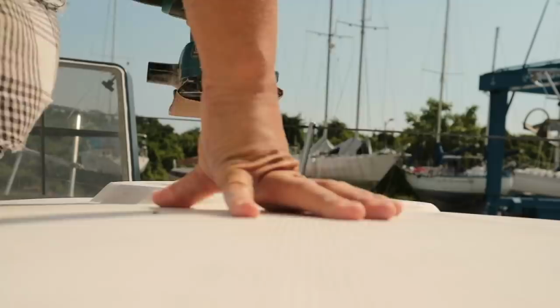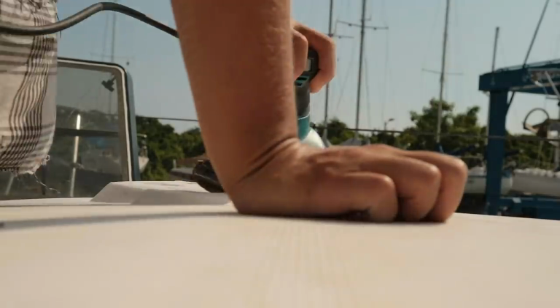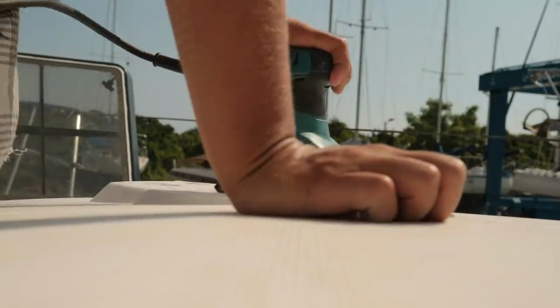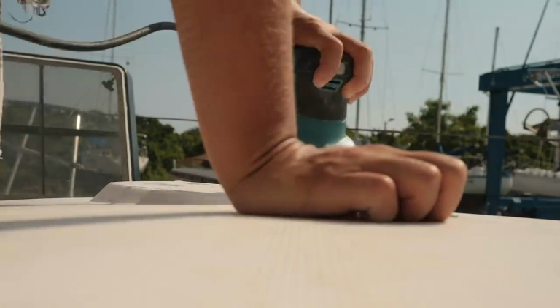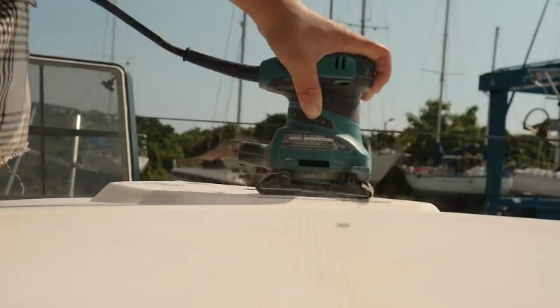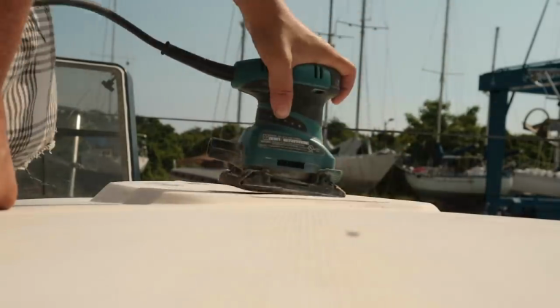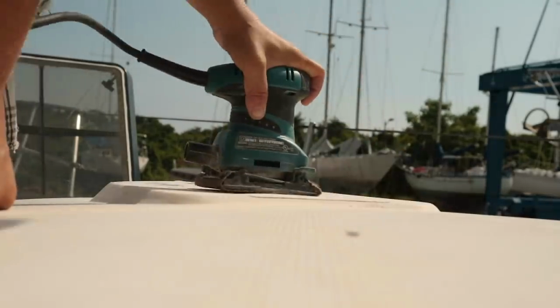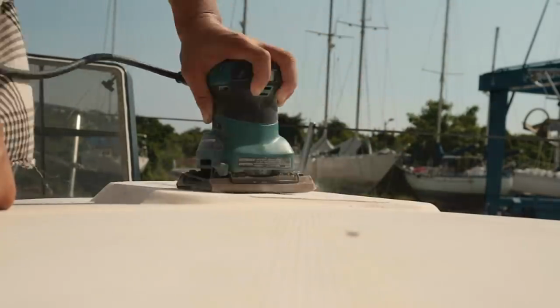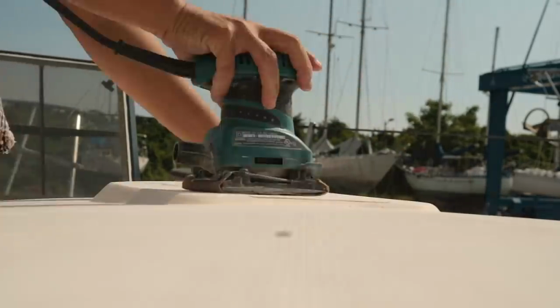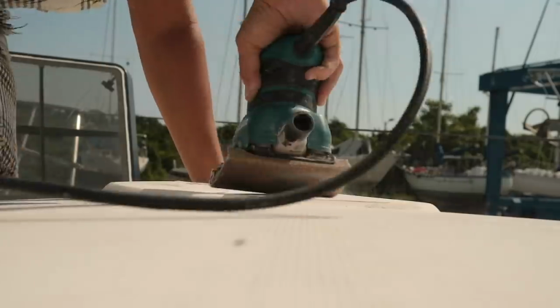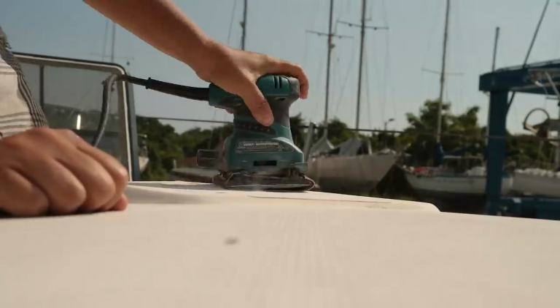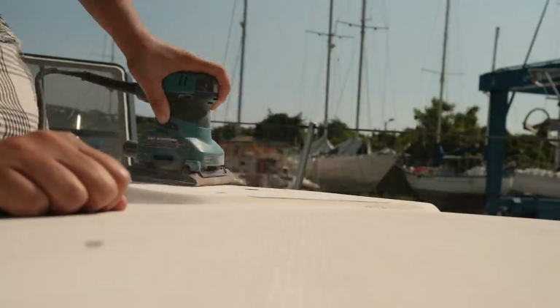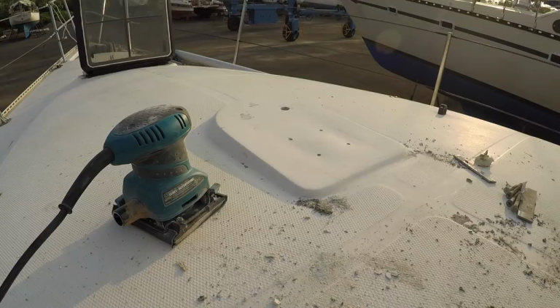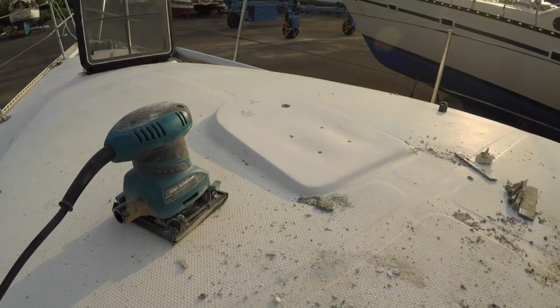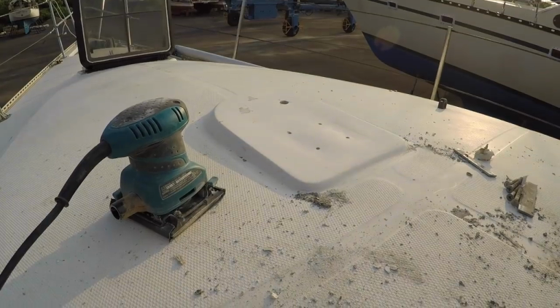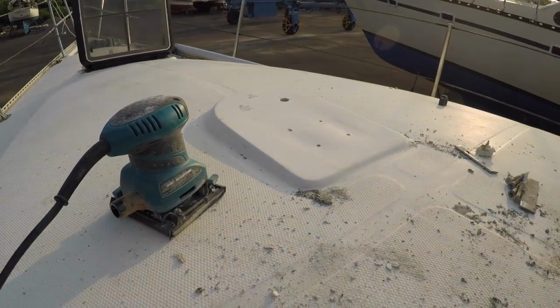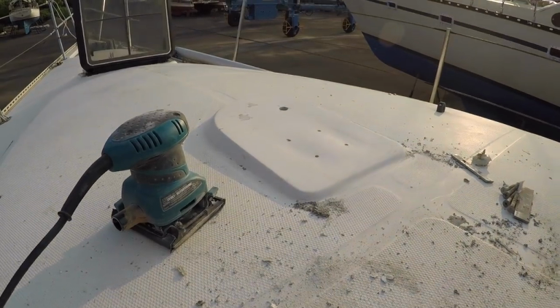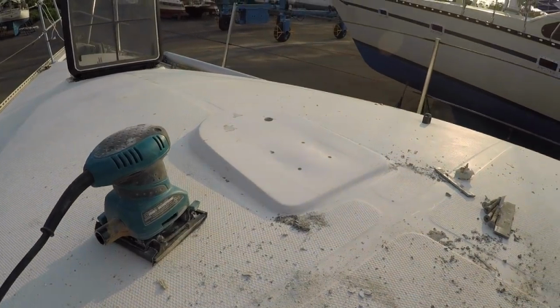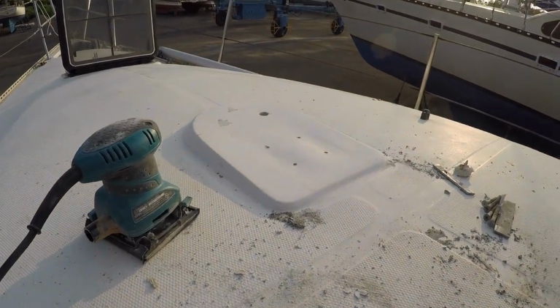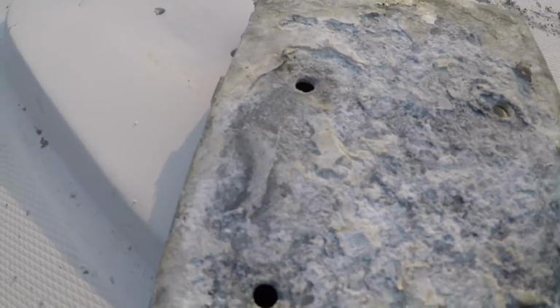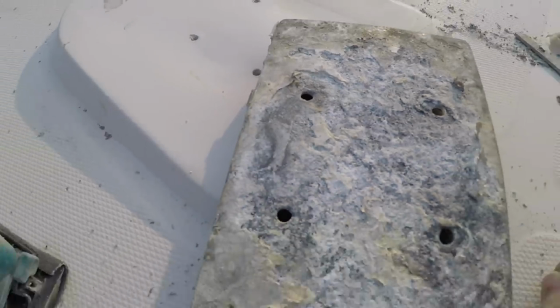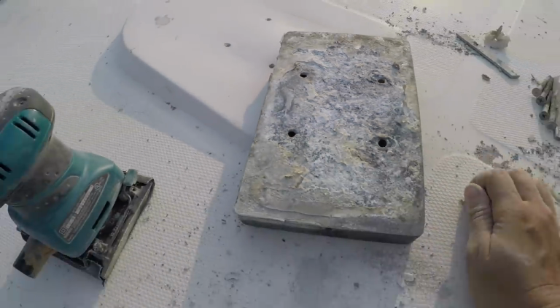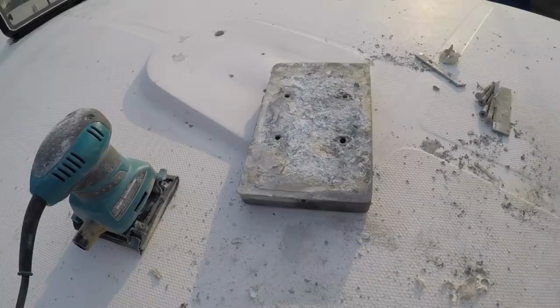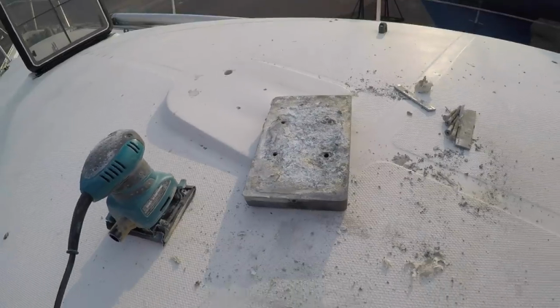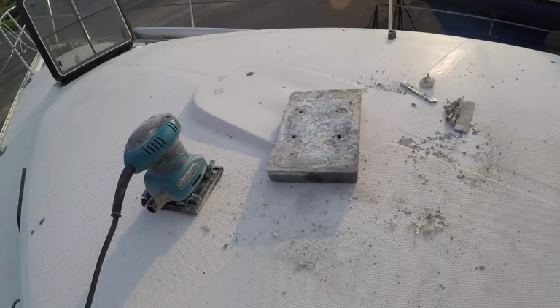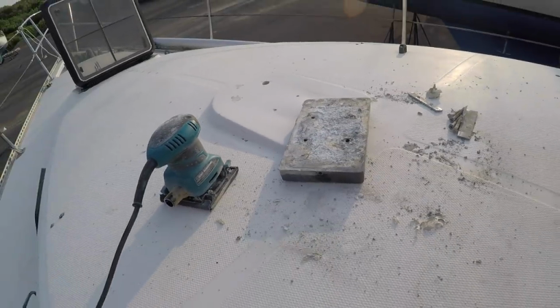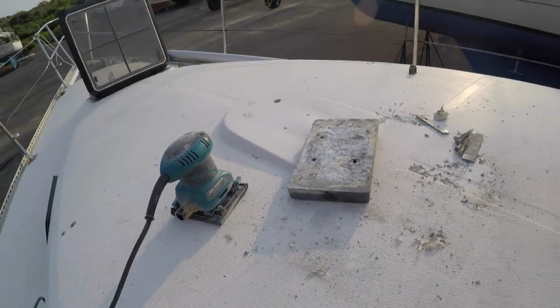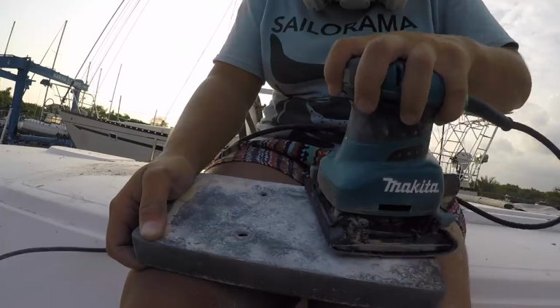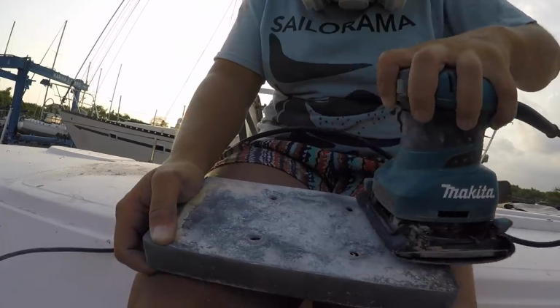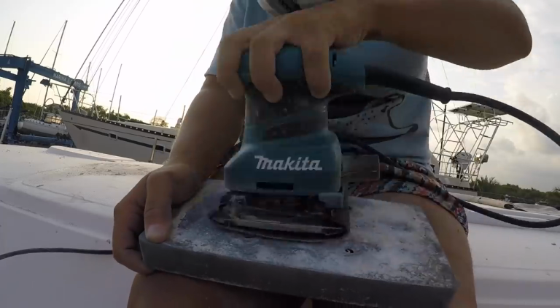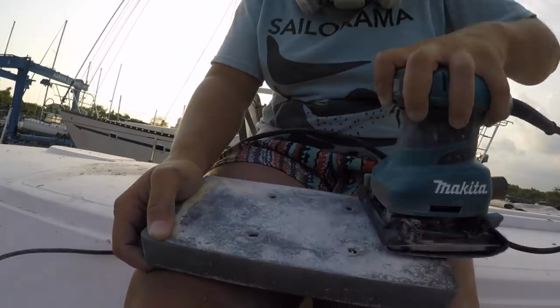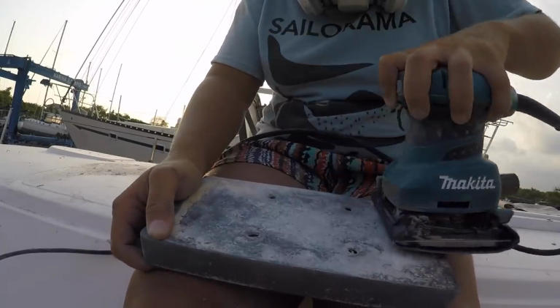I cleaned up the mast step area and prepared it to reinstall the aluminum plate. However, under the corrosion, I found after a little sanding that the aluminum plate was cracked, warped, and generally beyond saving.